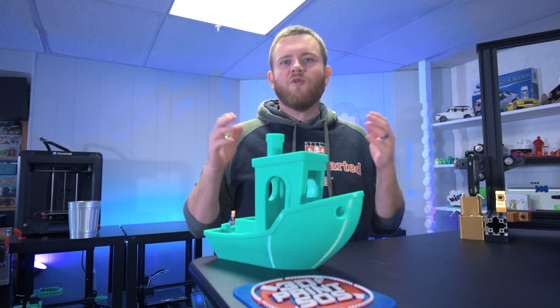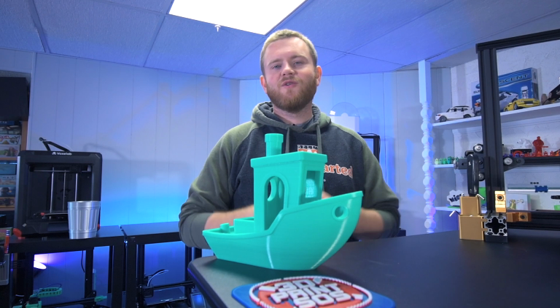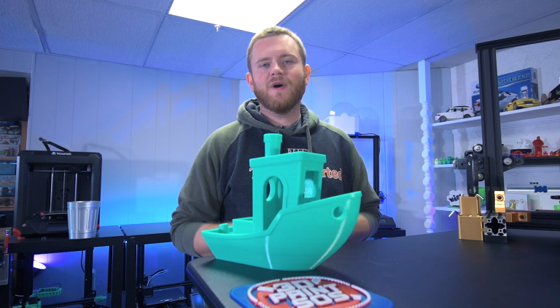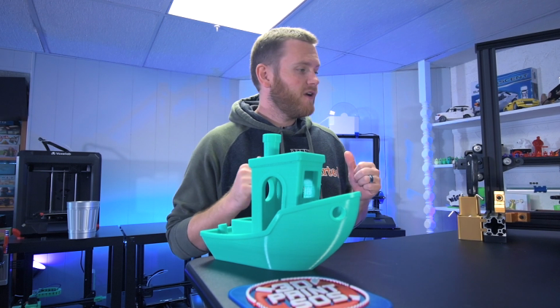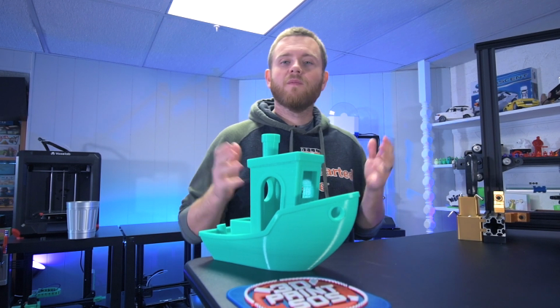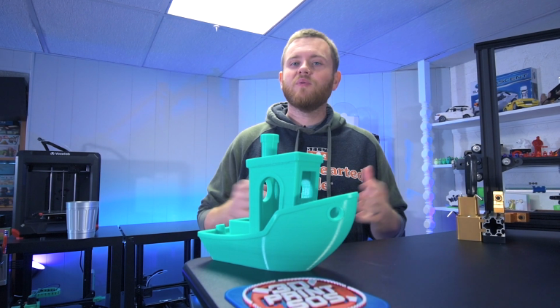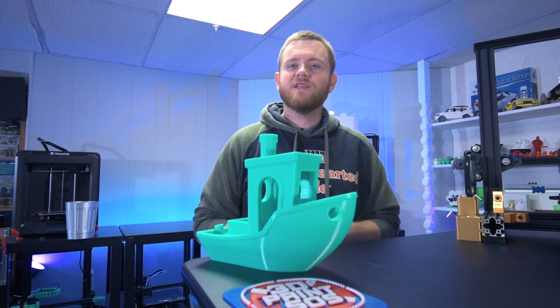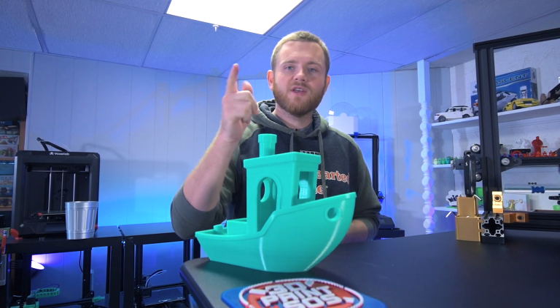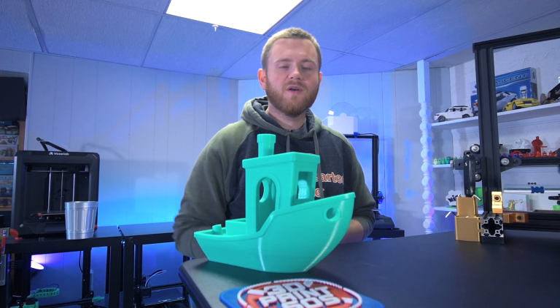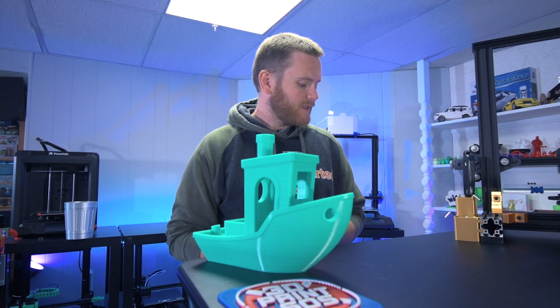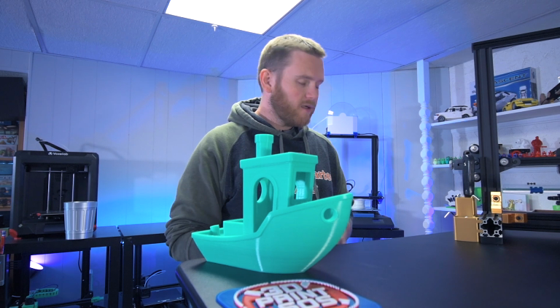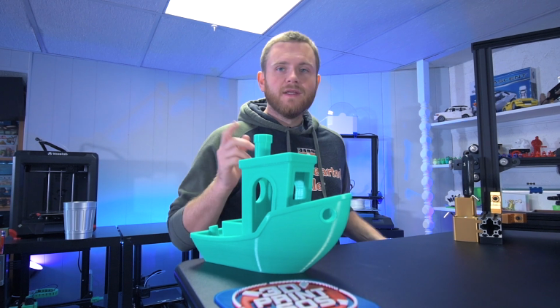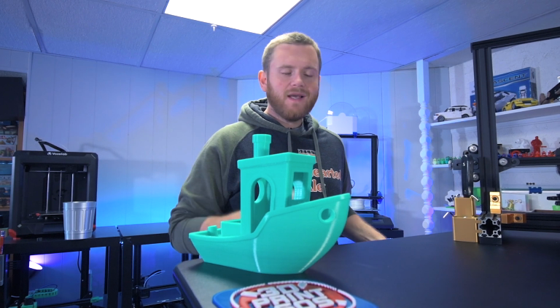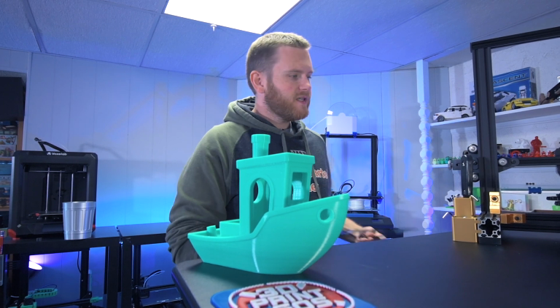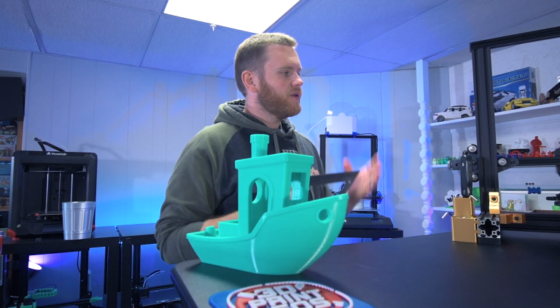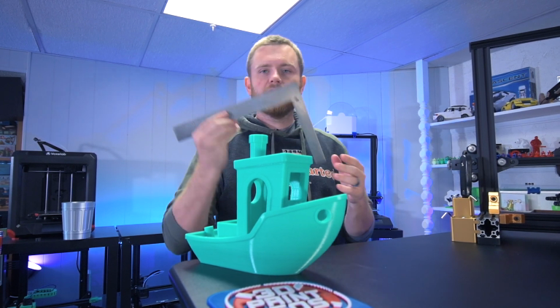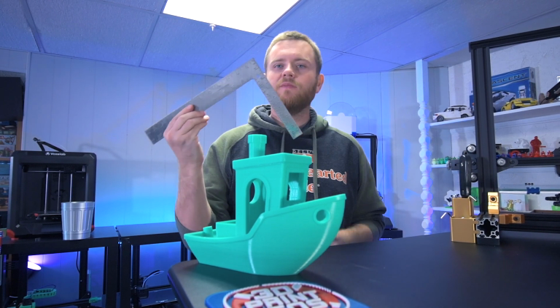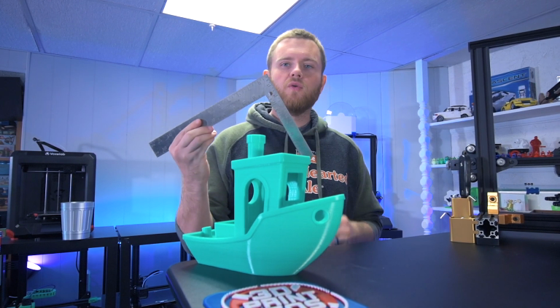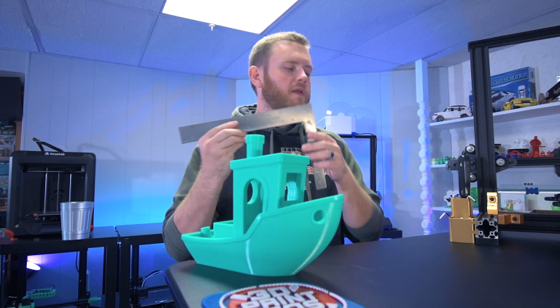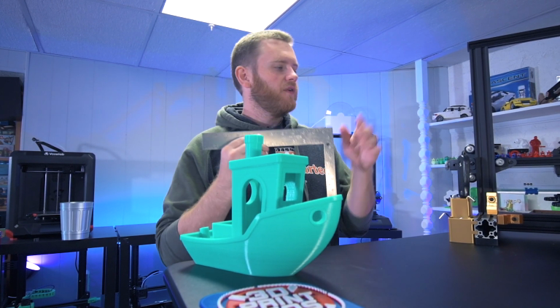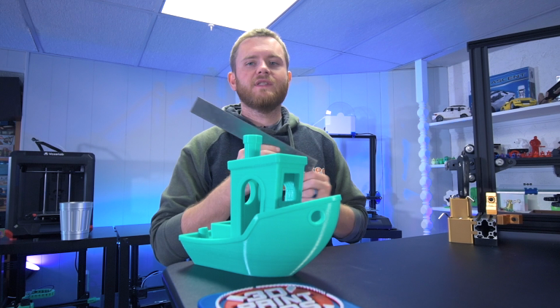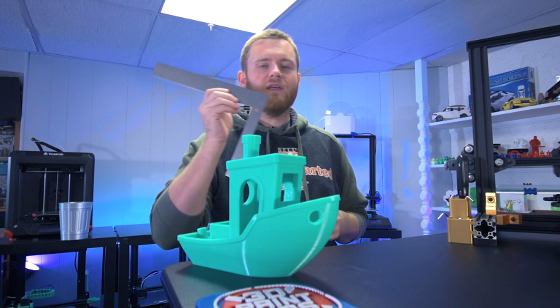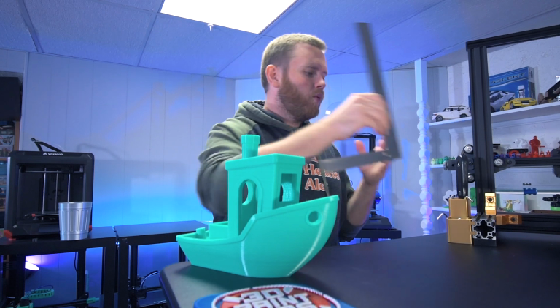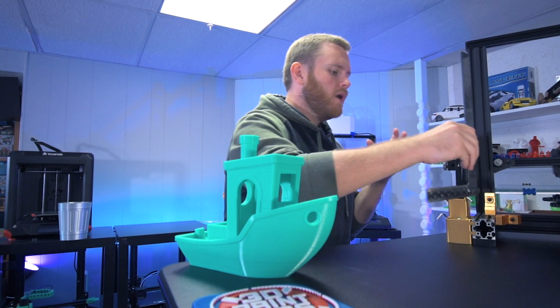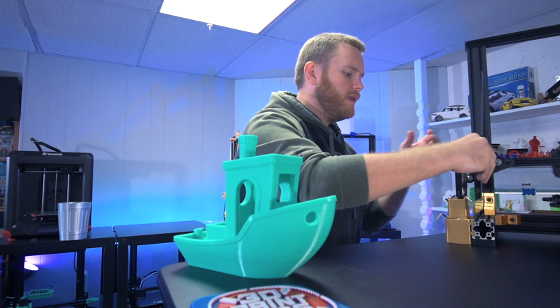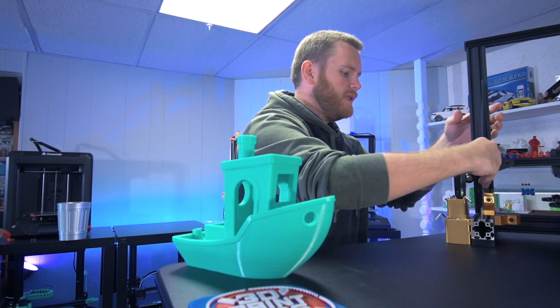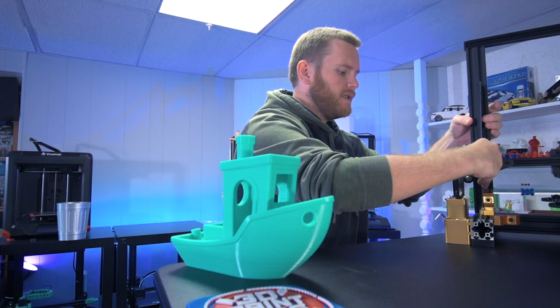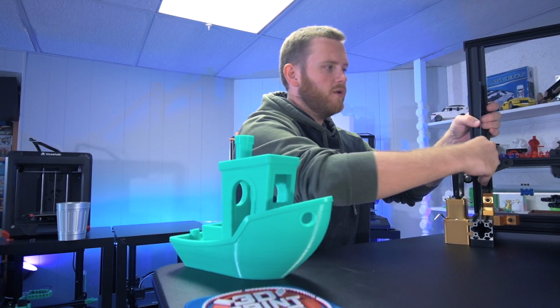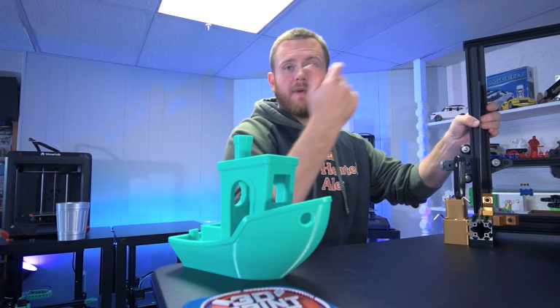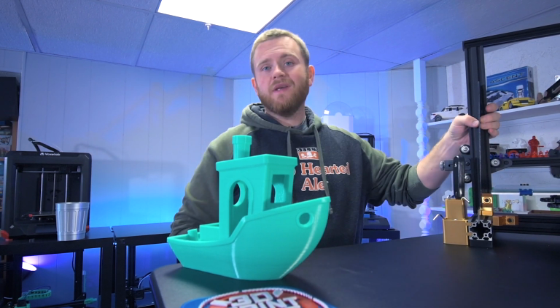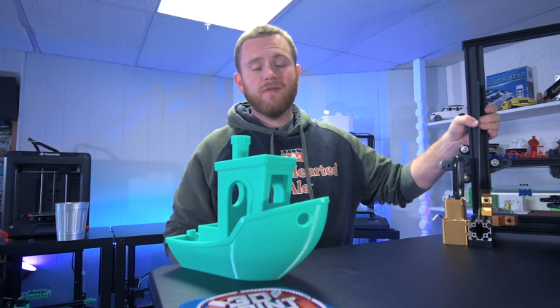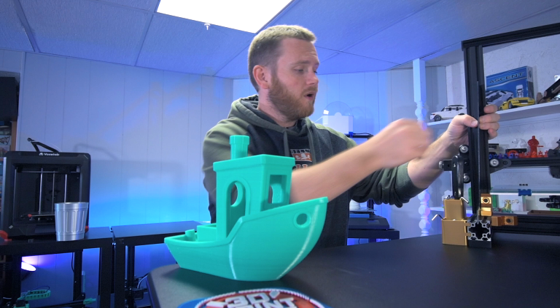What's going on everybody? Fedor here from 3D Print SOS. Welcome back to the channel. Today I was messing around with the printer trying to make sure that everything was nice and square on the Z axis, which happily everything was.